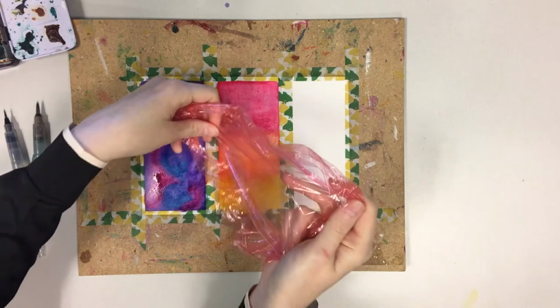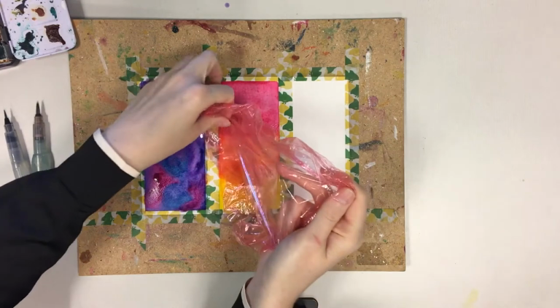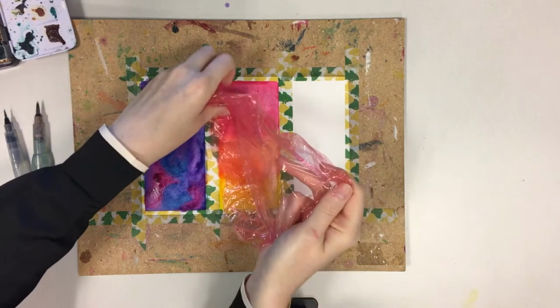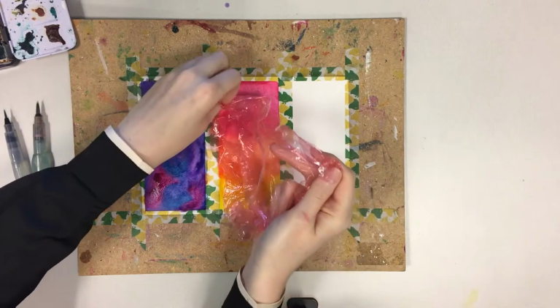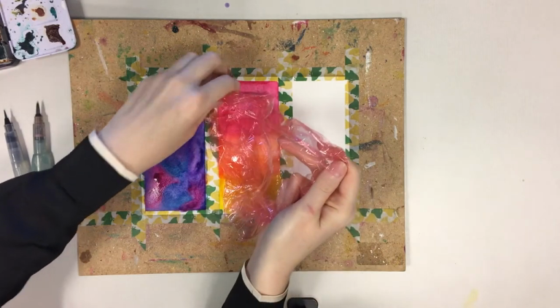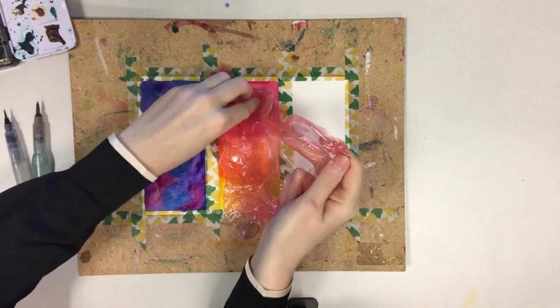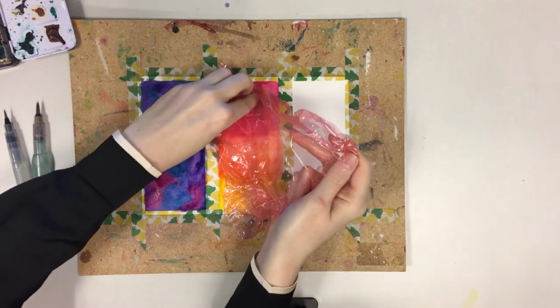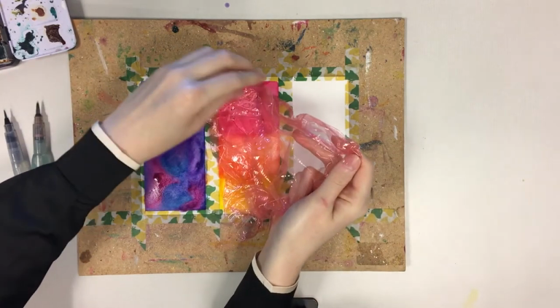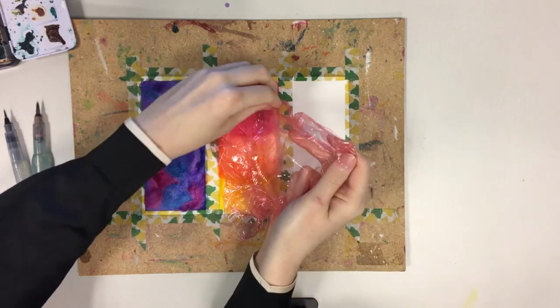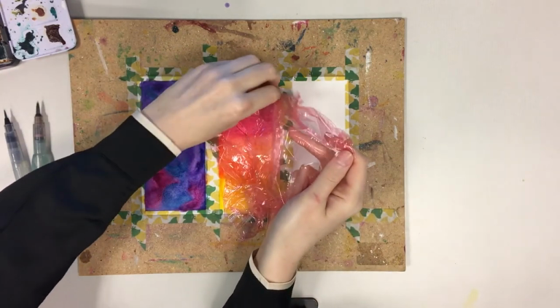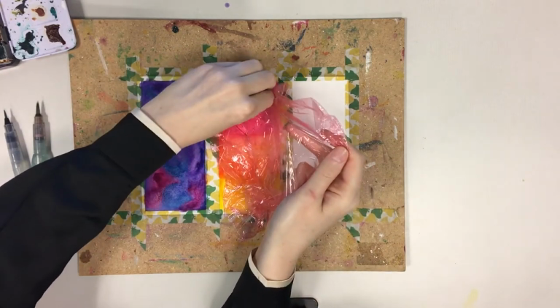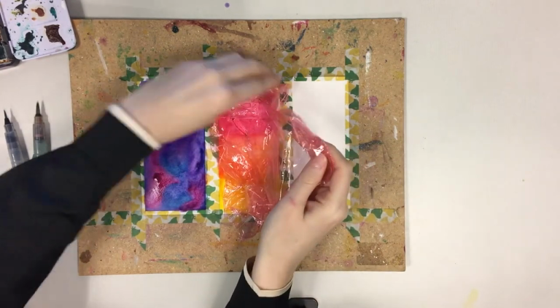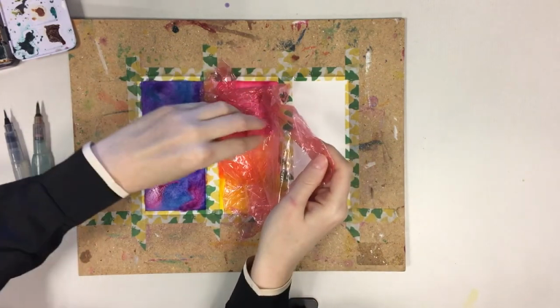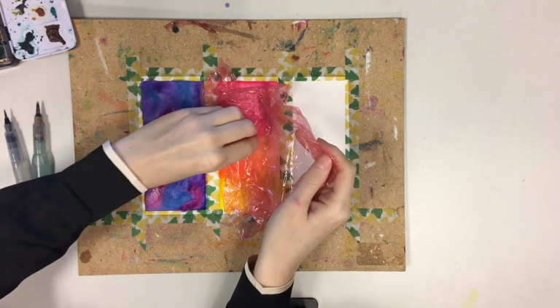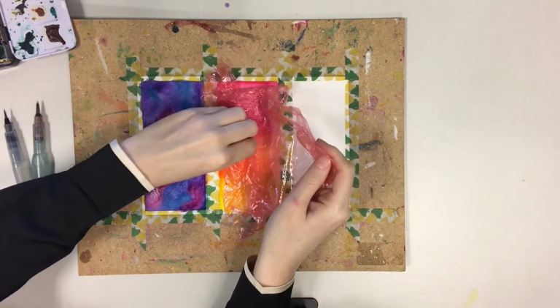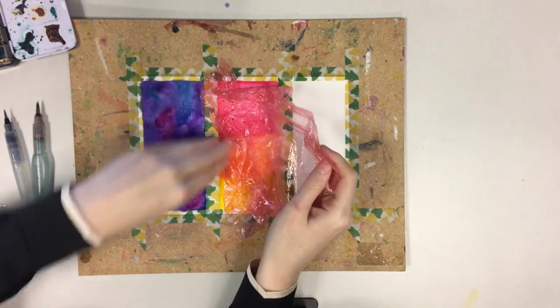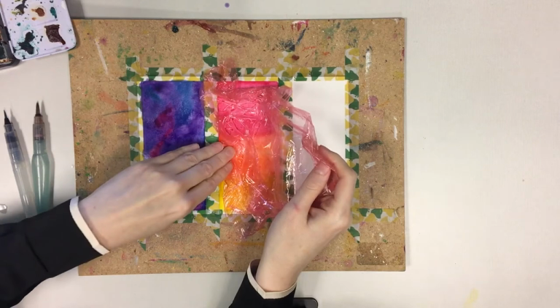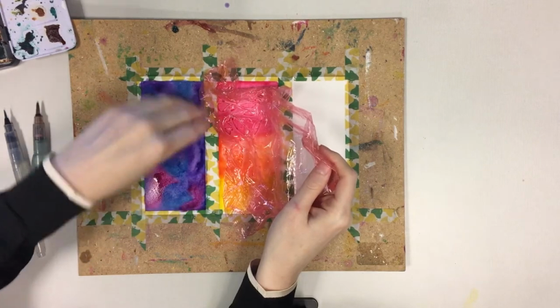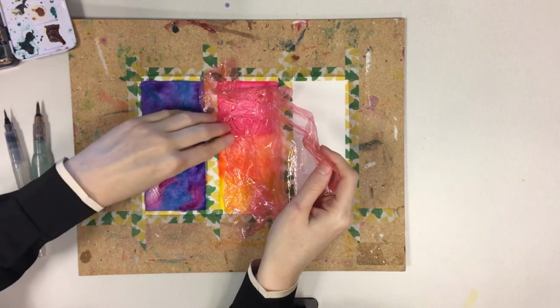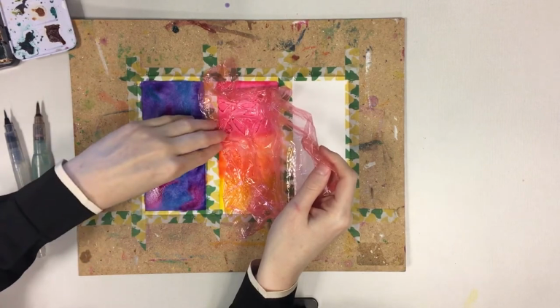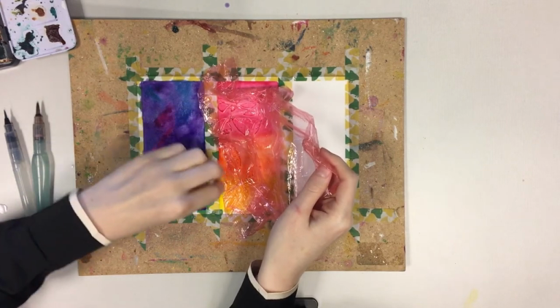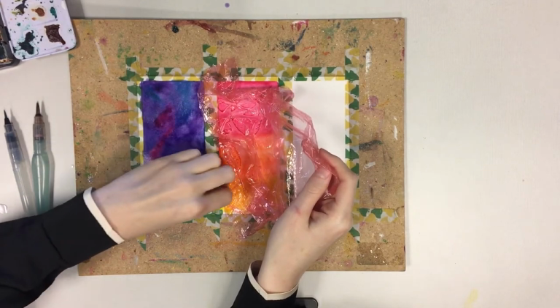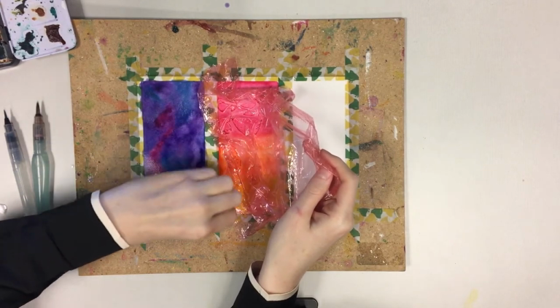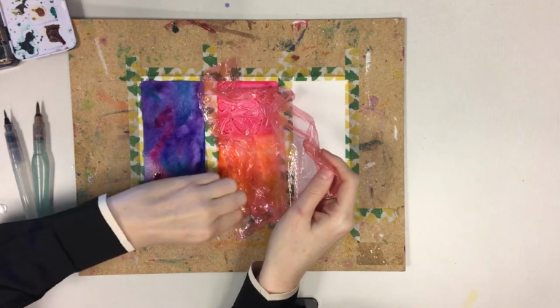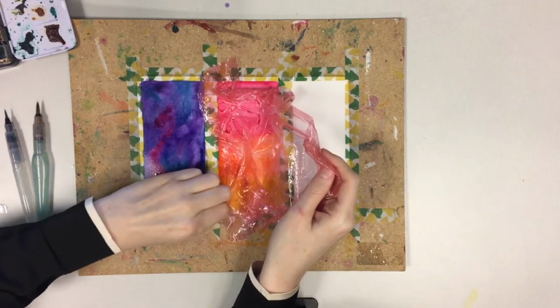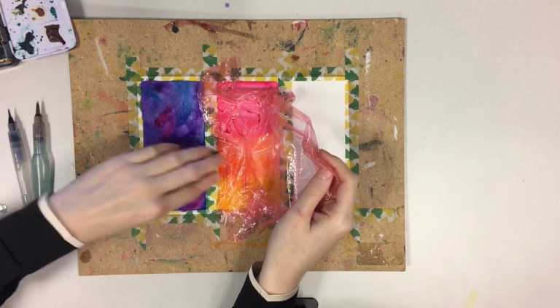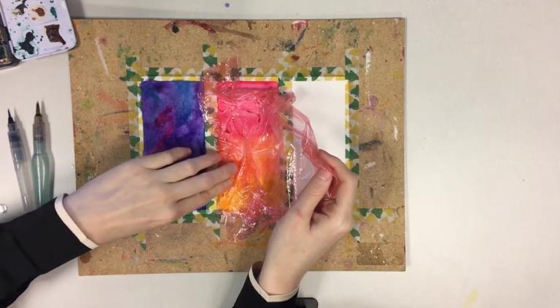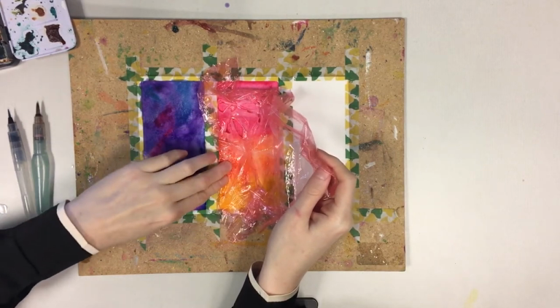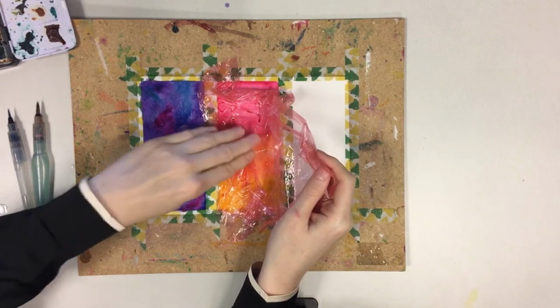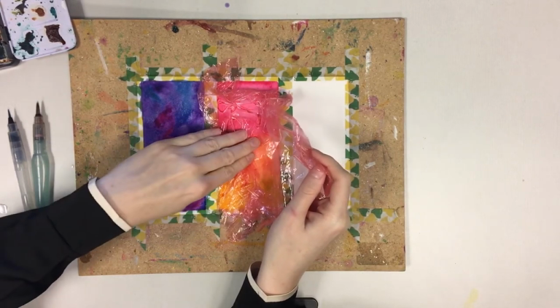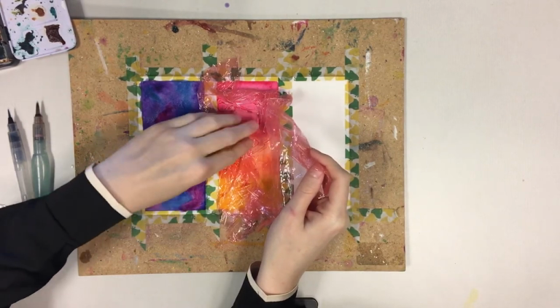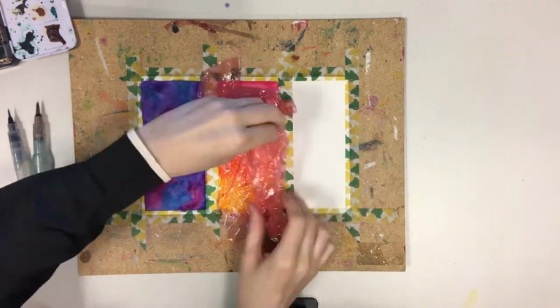While the paint is still wet, take the plastic wrap and press it into the paint. This is going to create a nifty looking texture that resembles broken shards of glass.